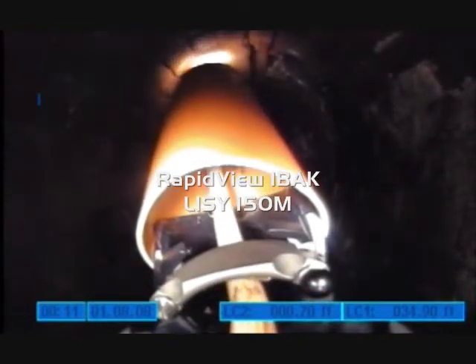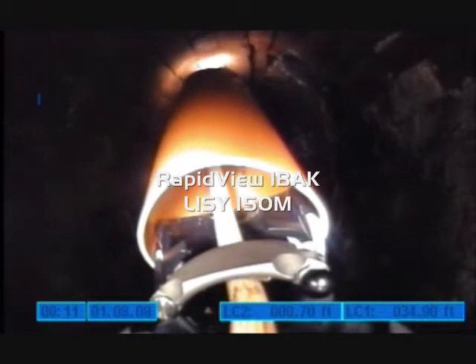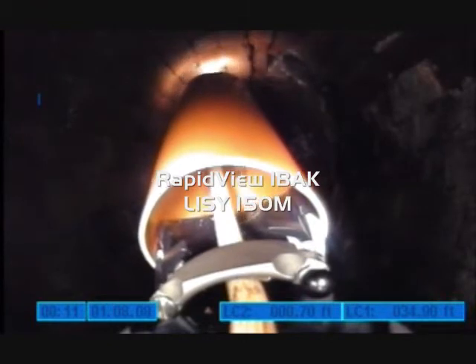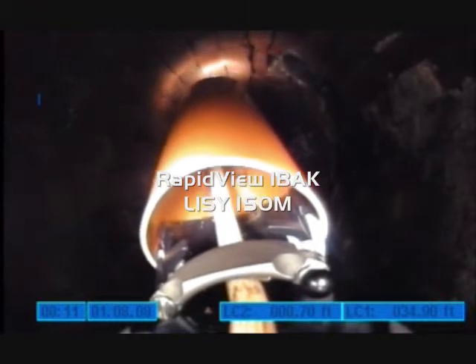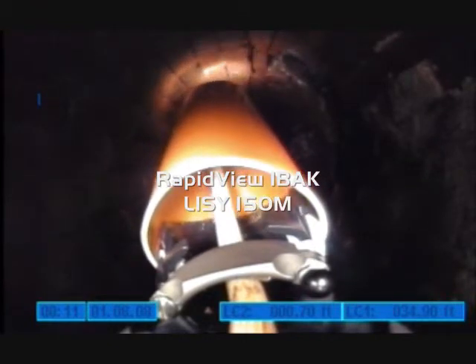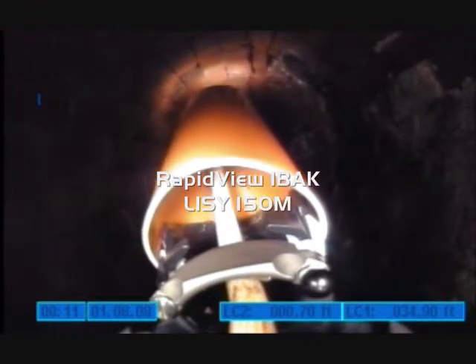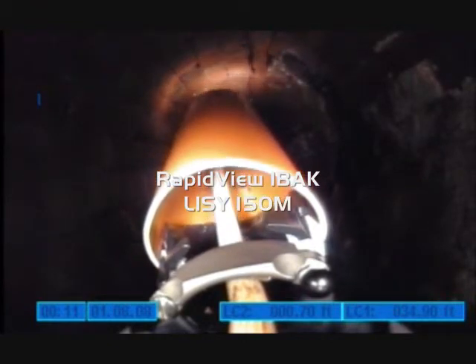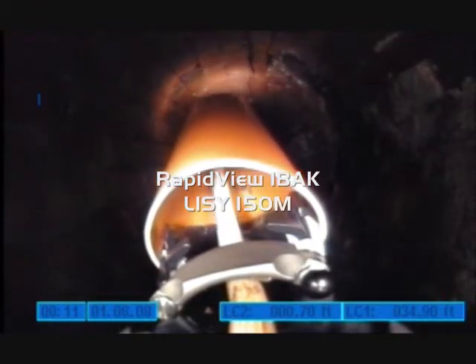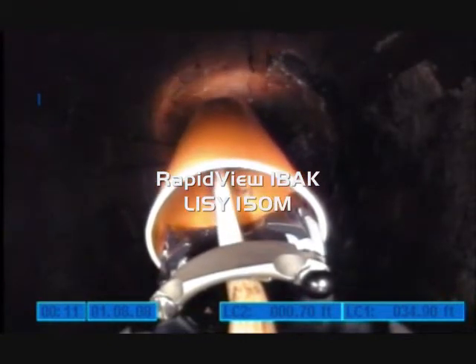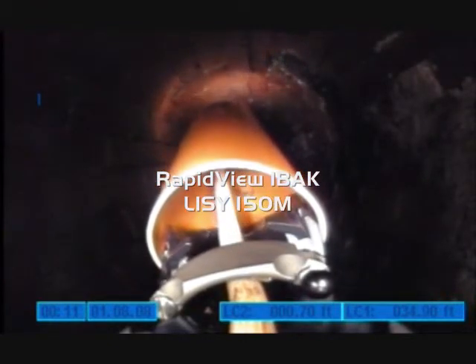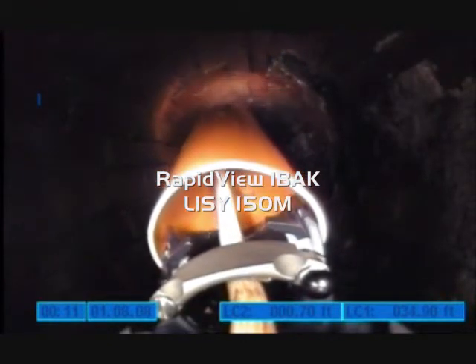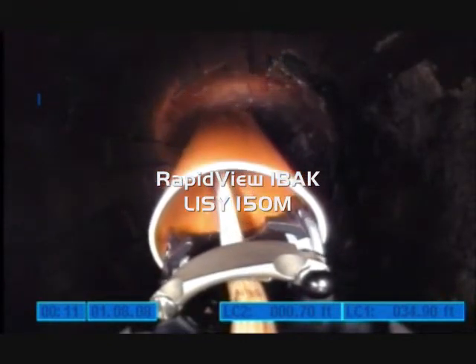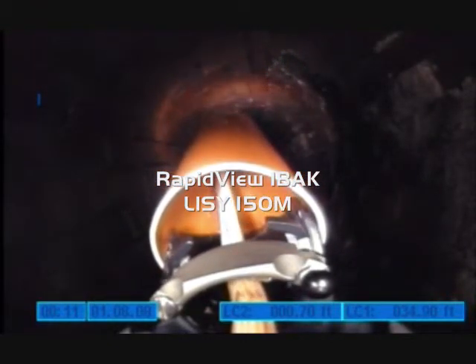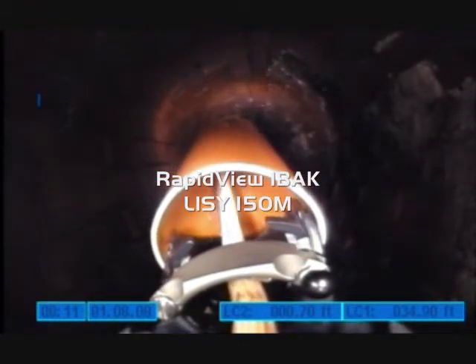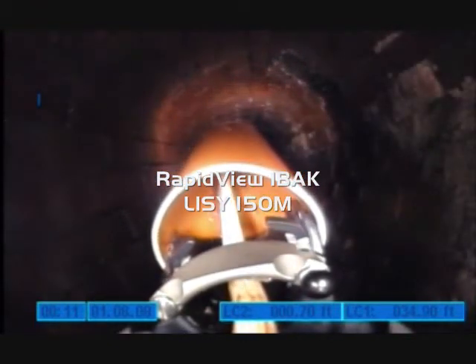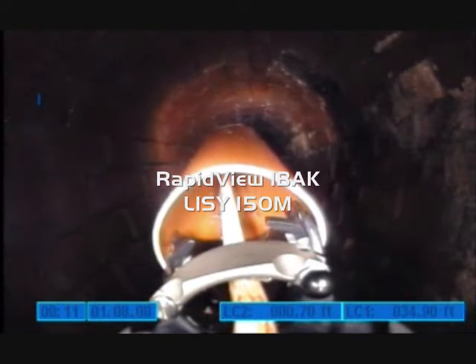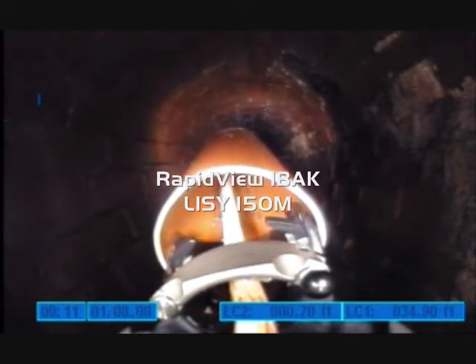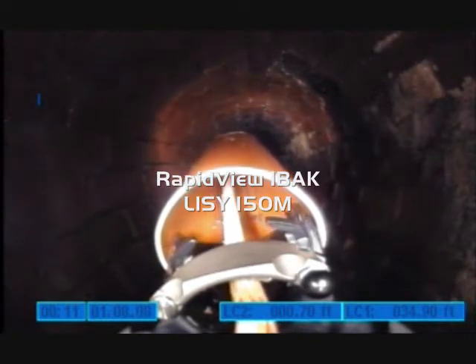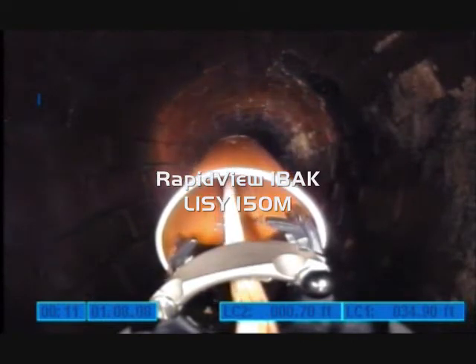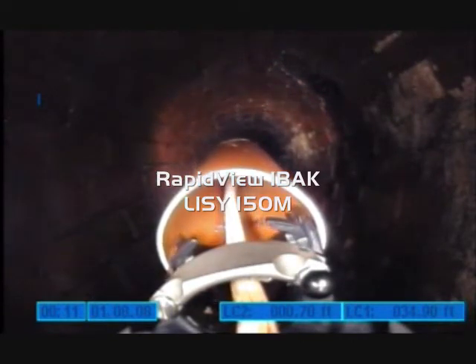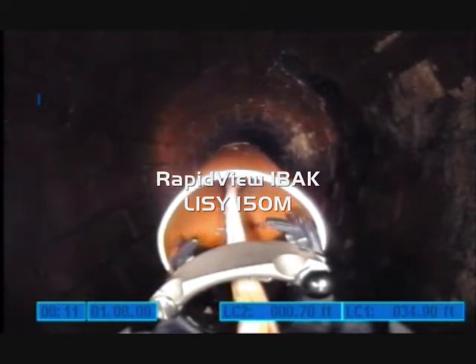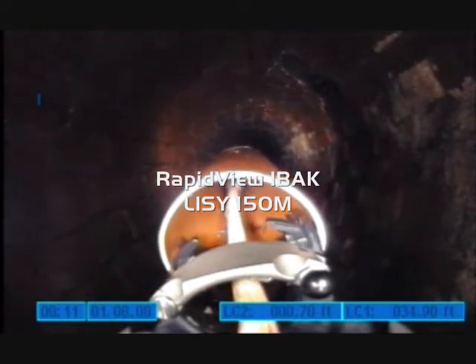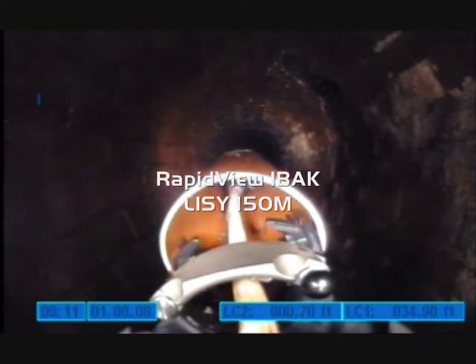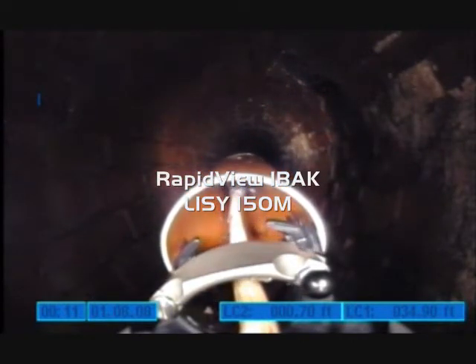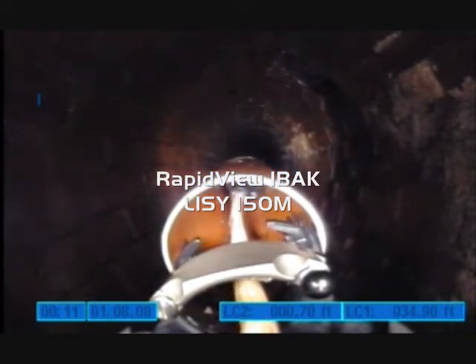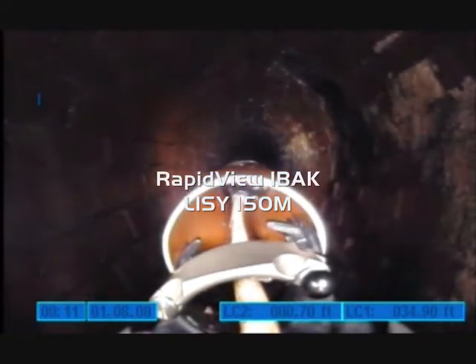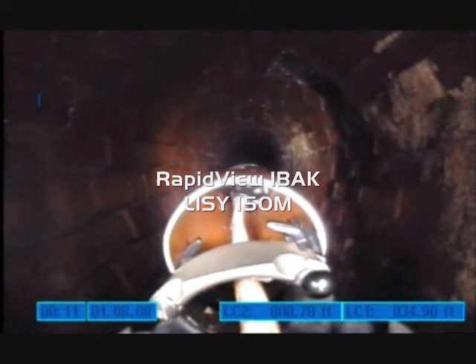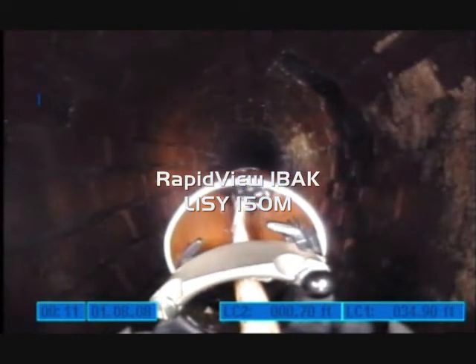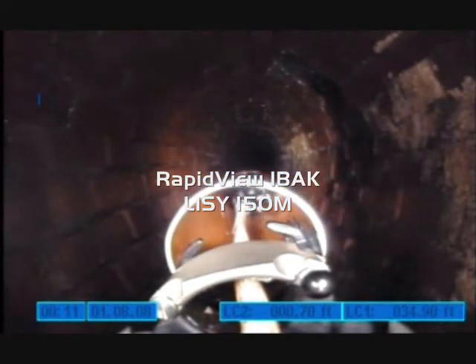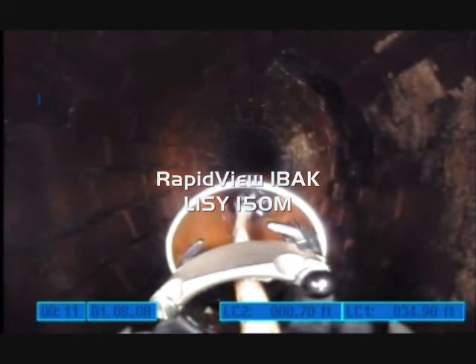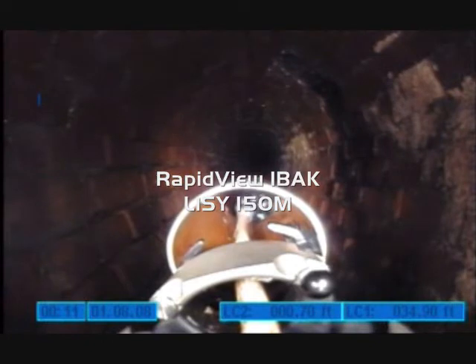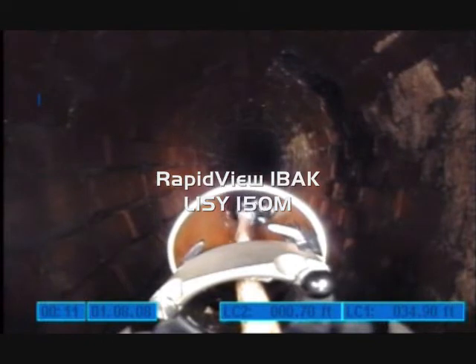Once the camera has been returned to the carriage, it is lowered back into position. The operator continues on down the main line to inspect further laterals.